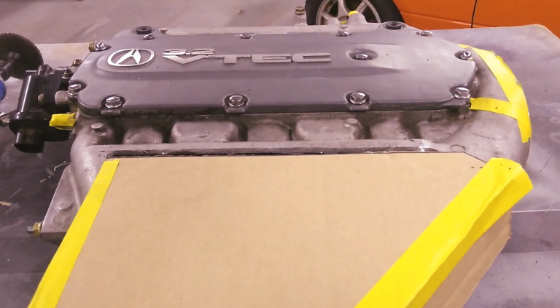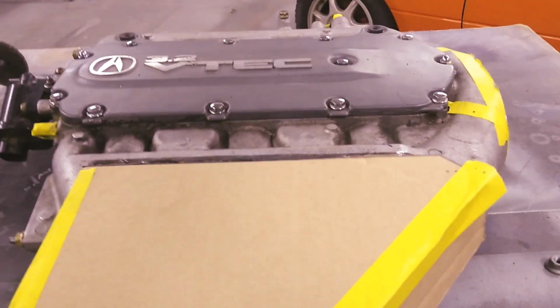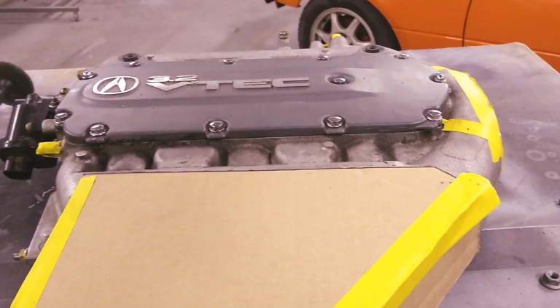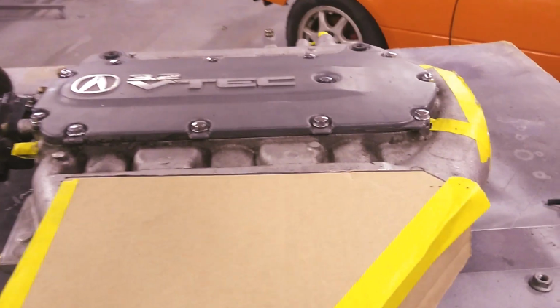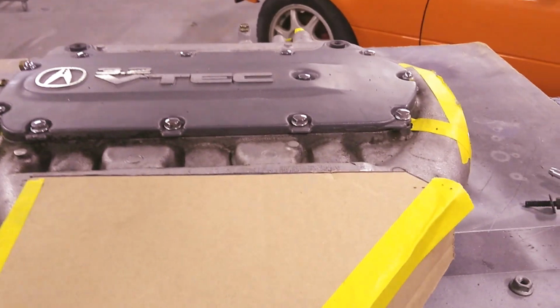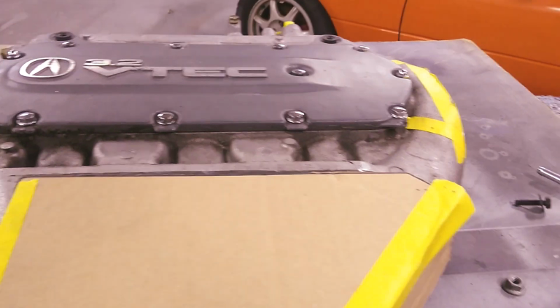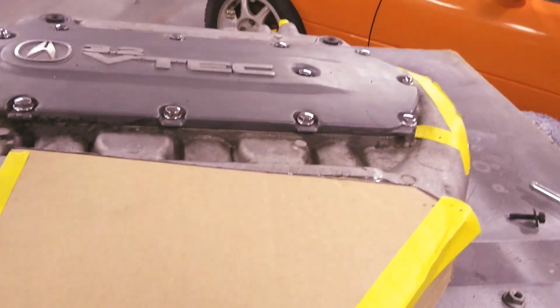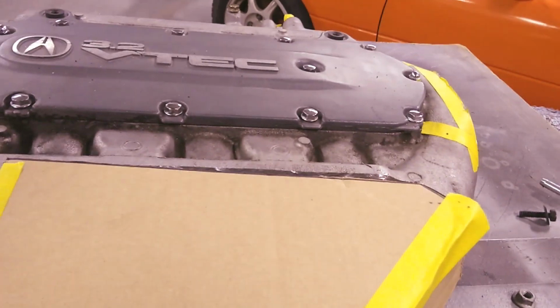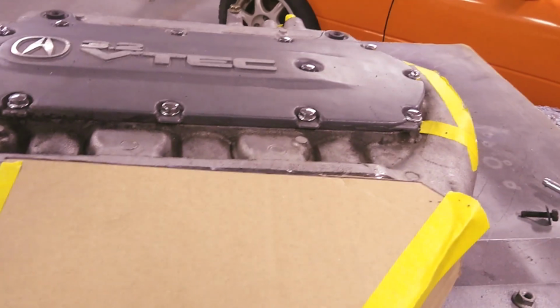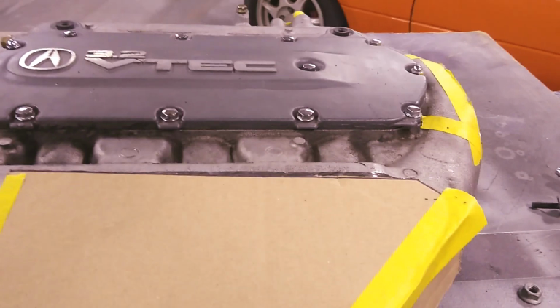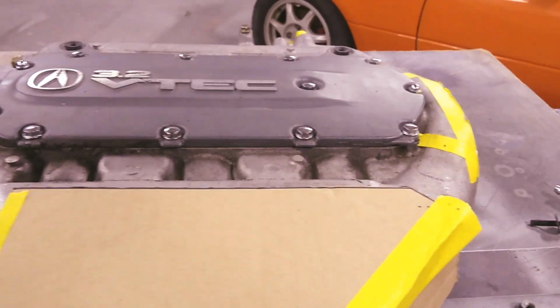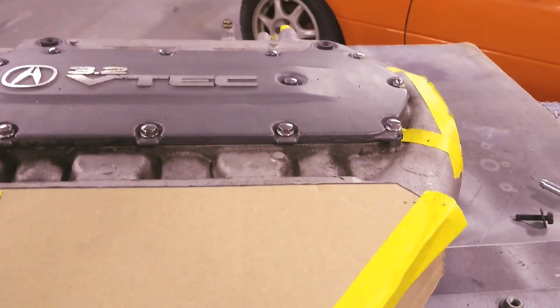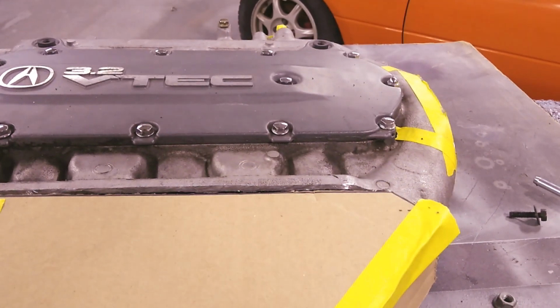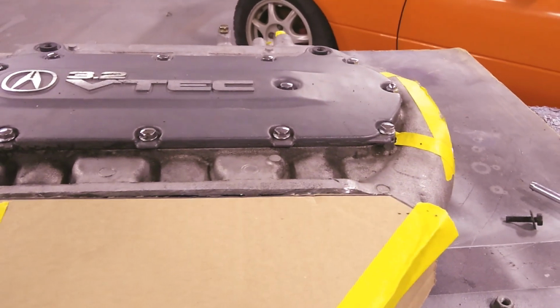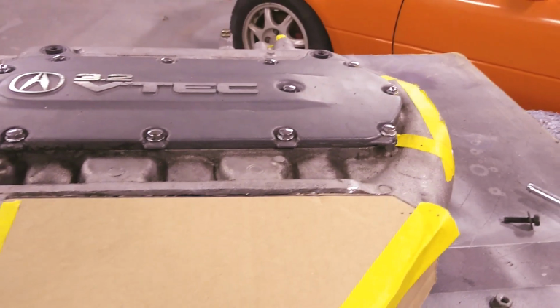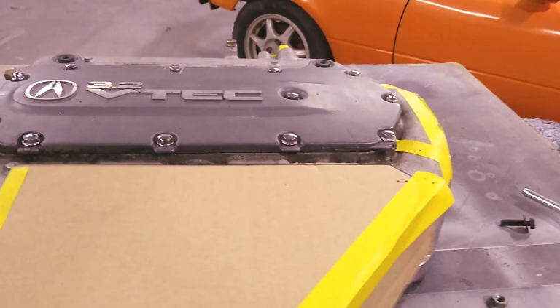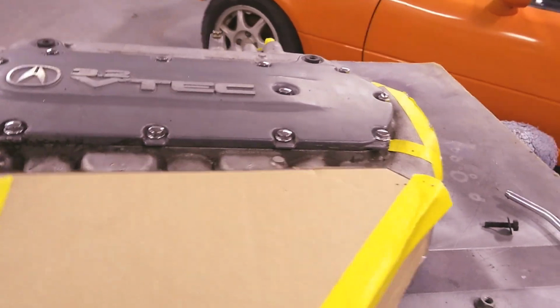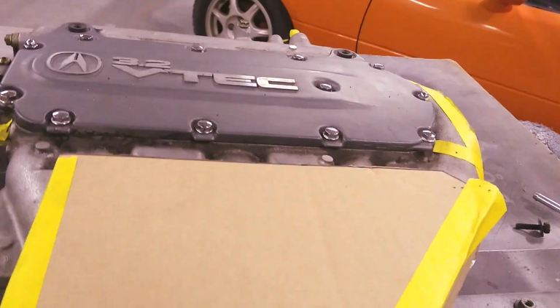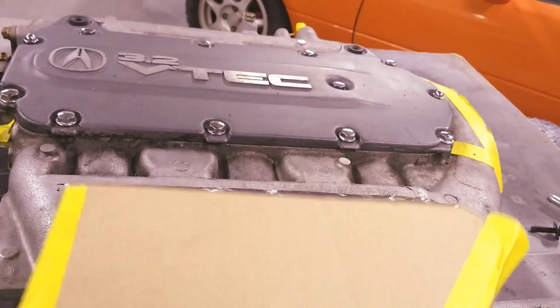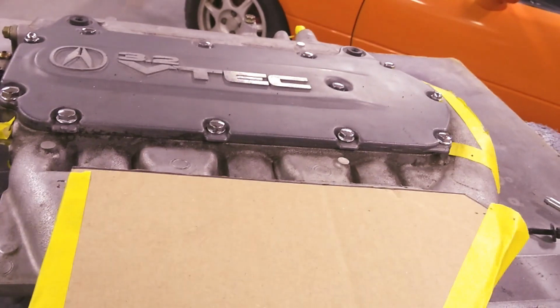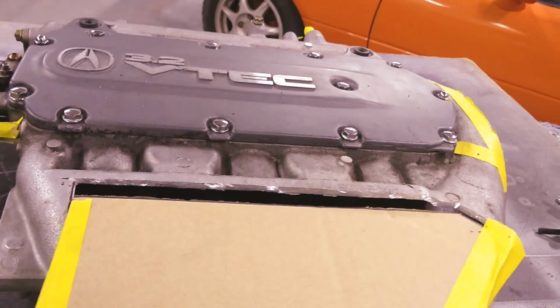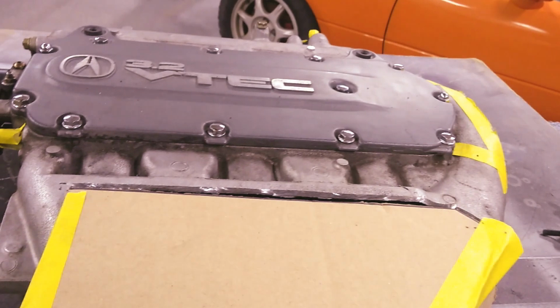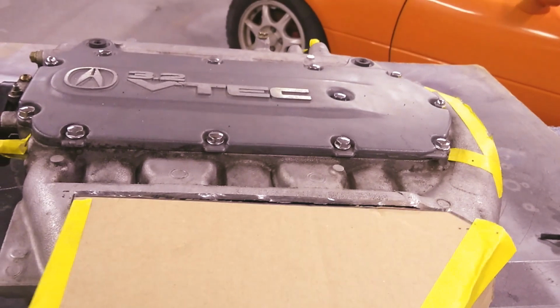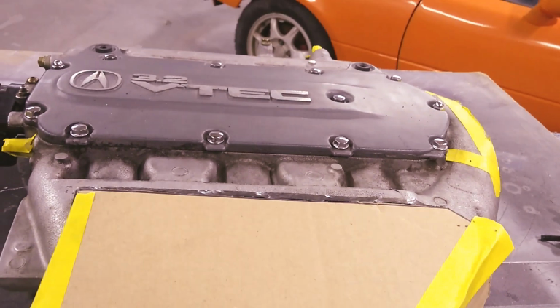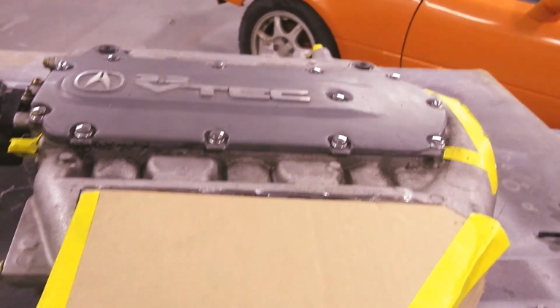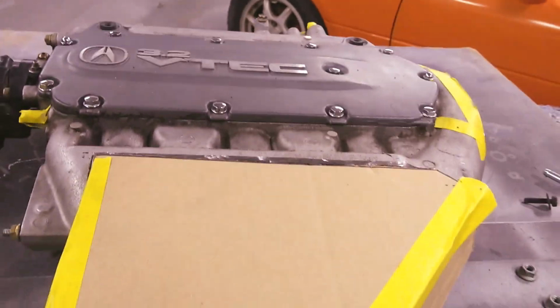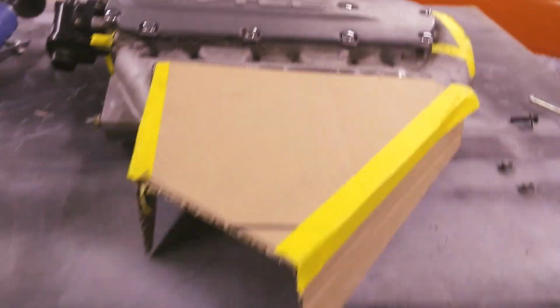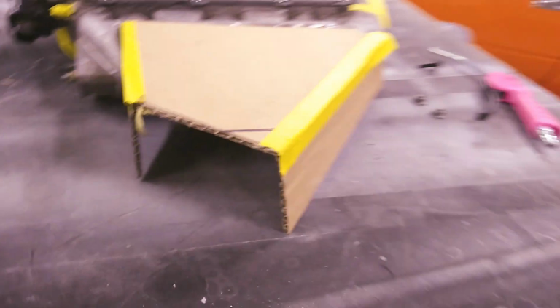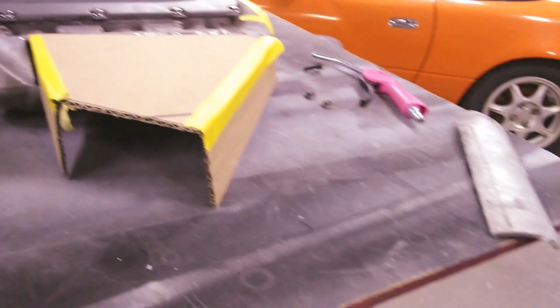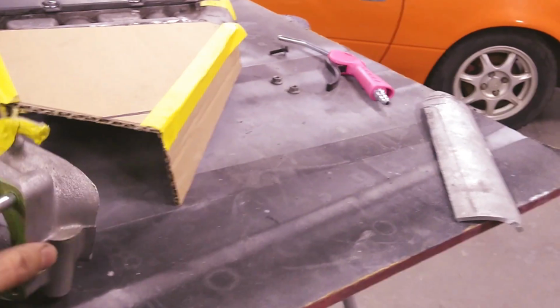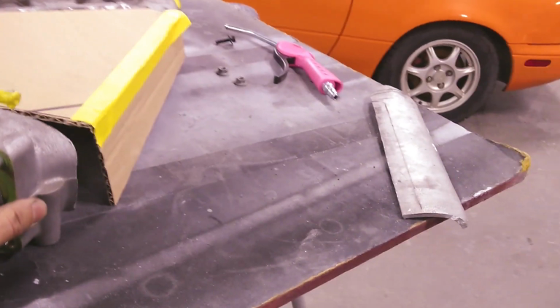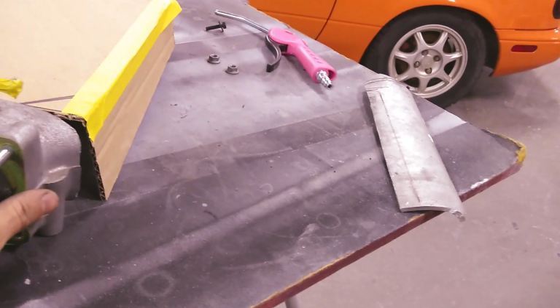I also finished making the little template — I'll use this to know how to cut my pieces of aluminum to weld on. So I'll end up going something like this with the throttle body.